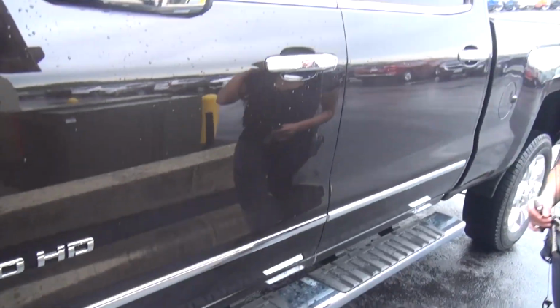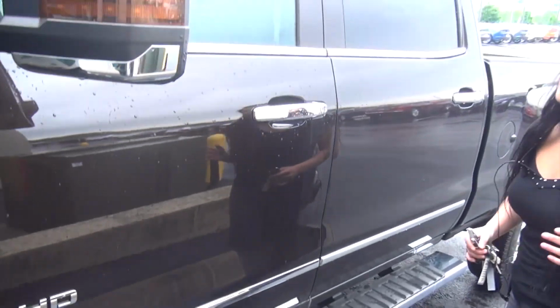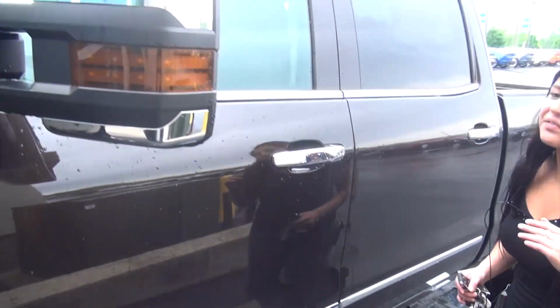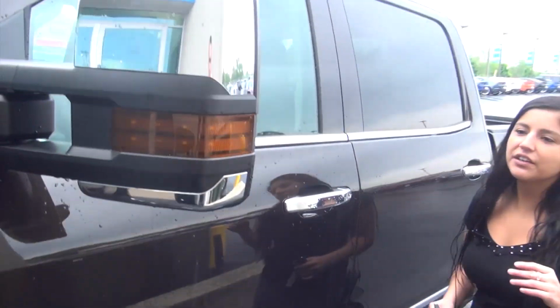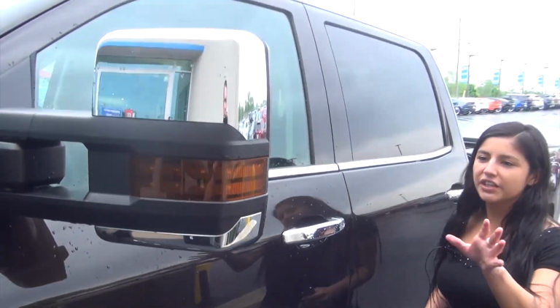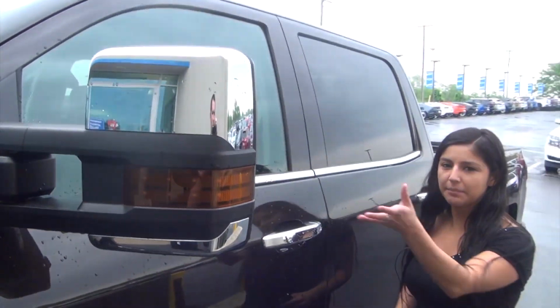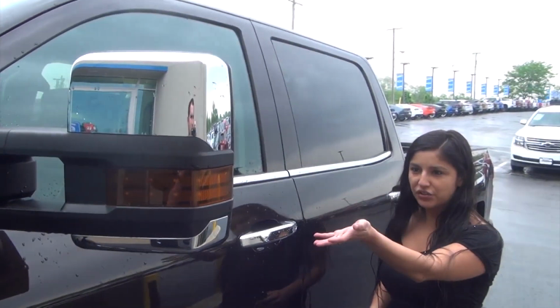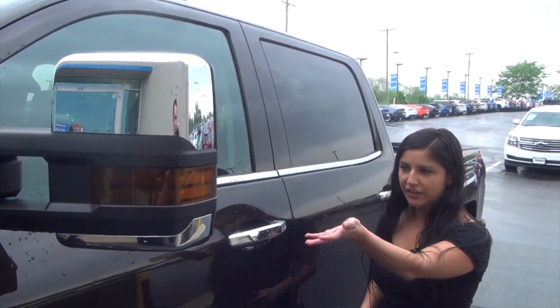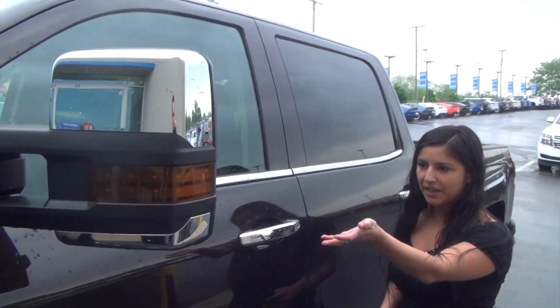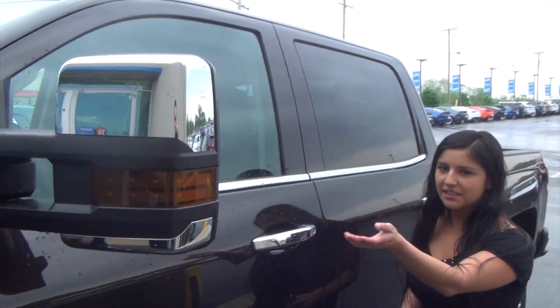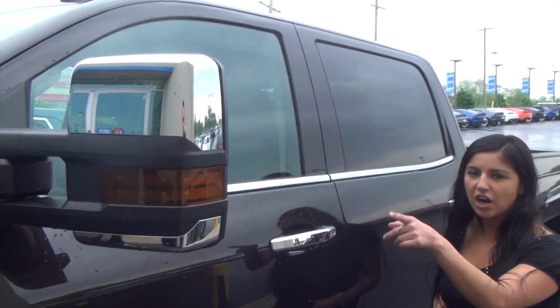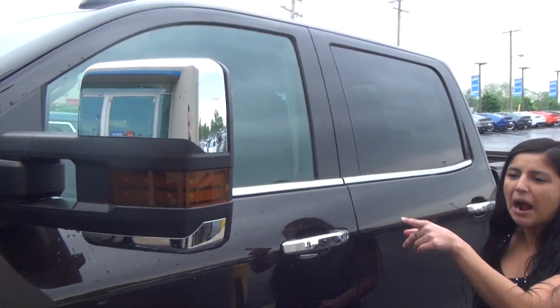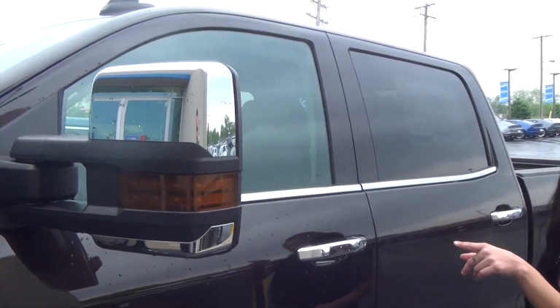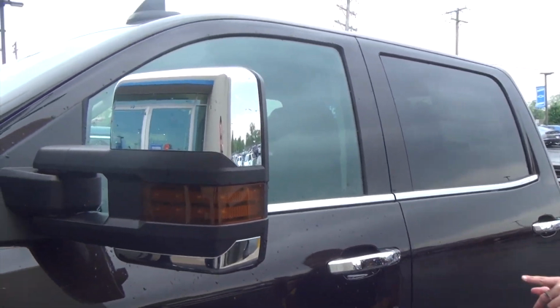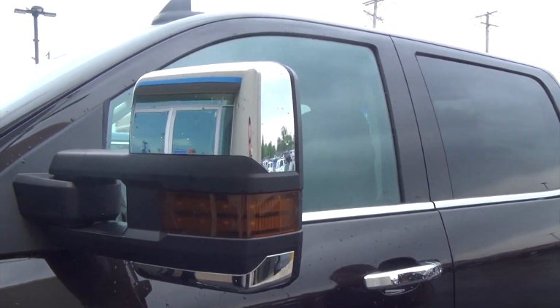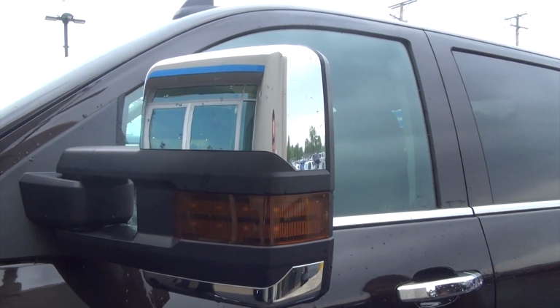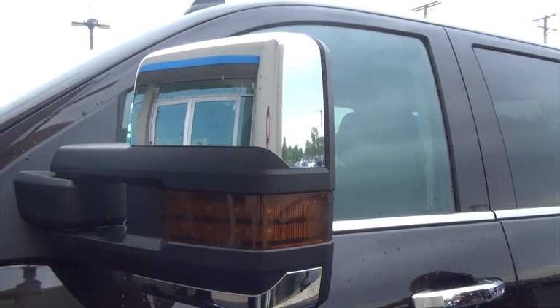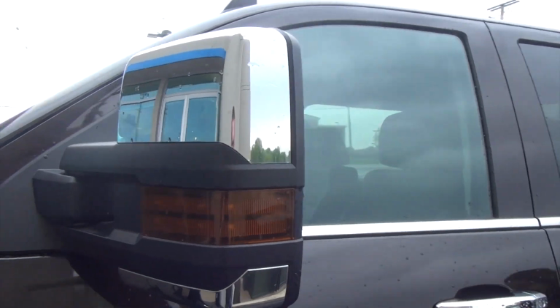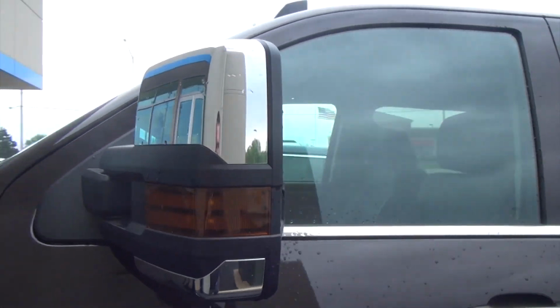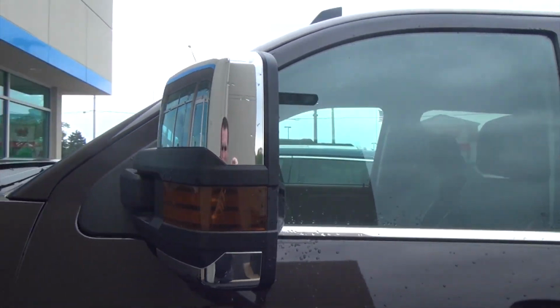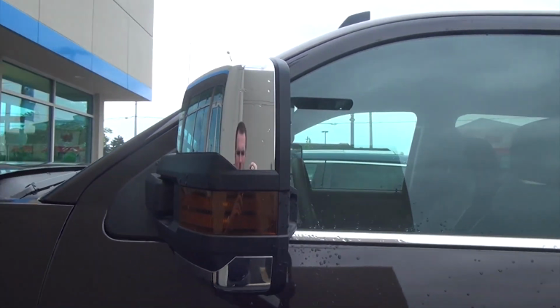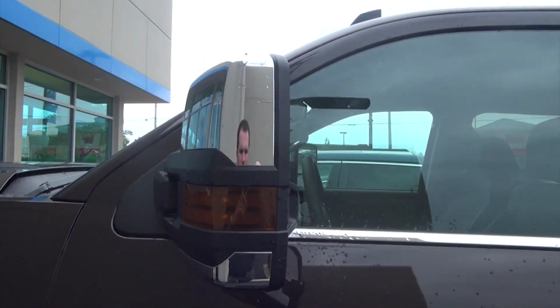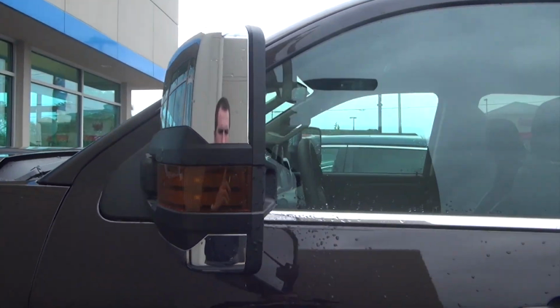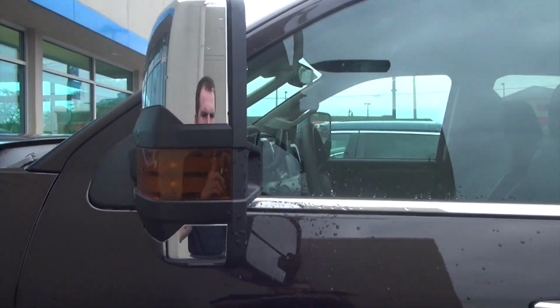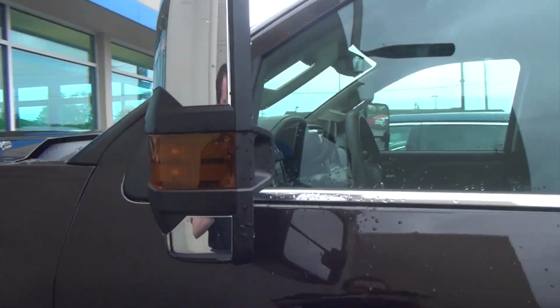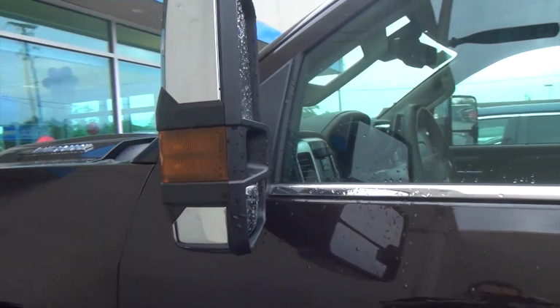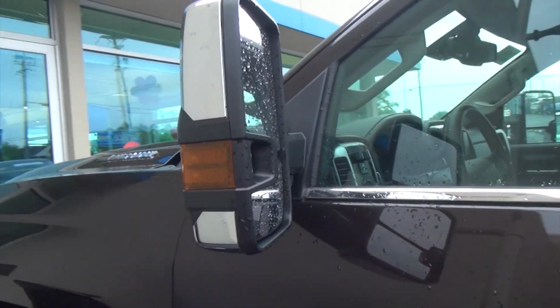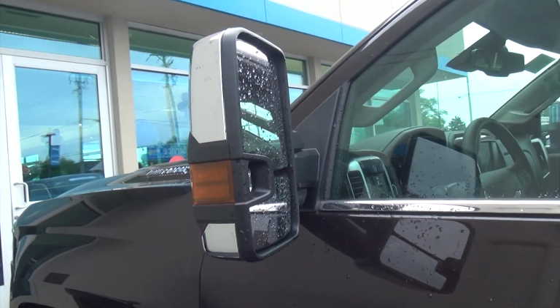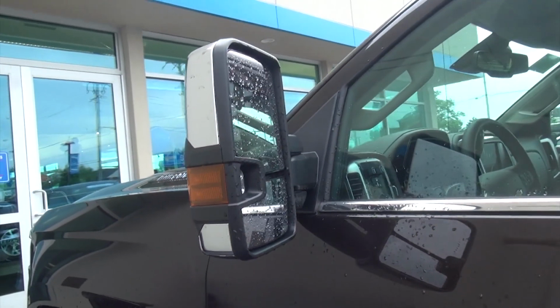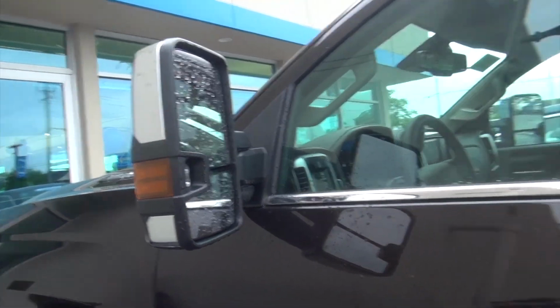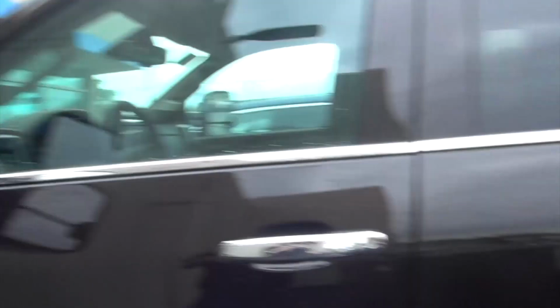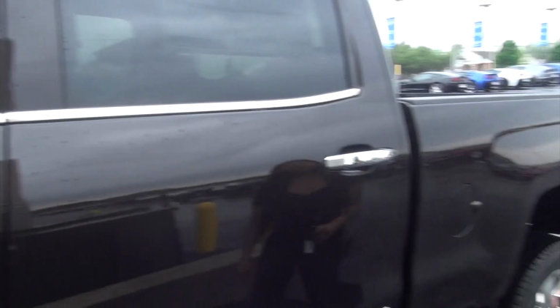Now on a 2500 you're going to get the big trailering mirrors. These are power folding, so if you hop inside you could fold them in by yourself. It has obviously your trailering light on the side.